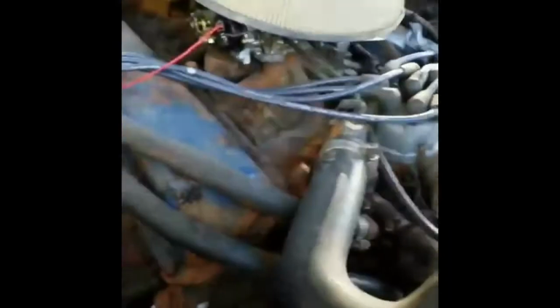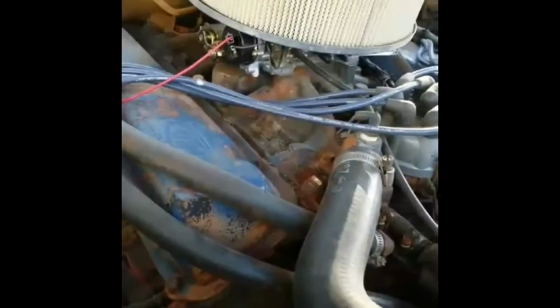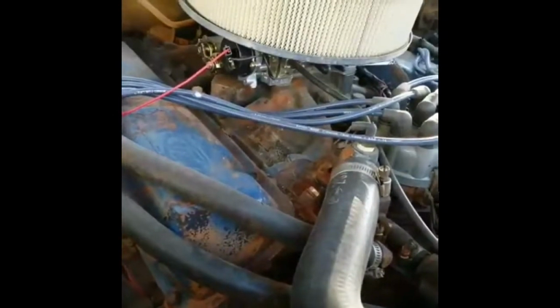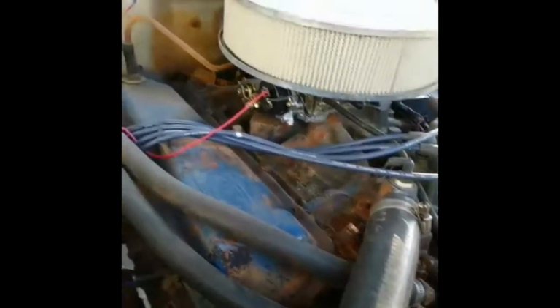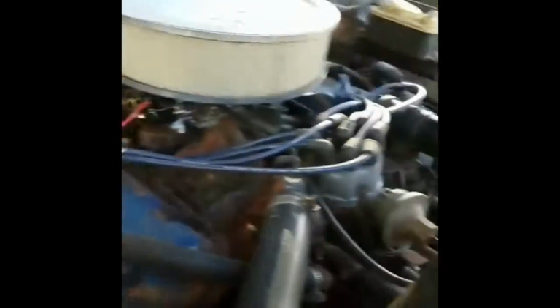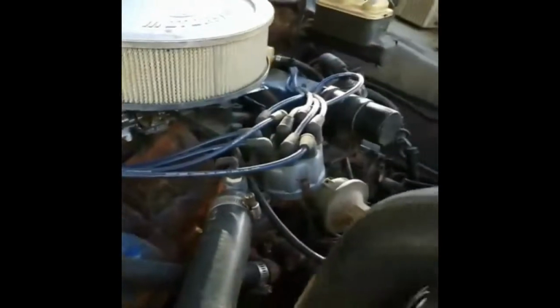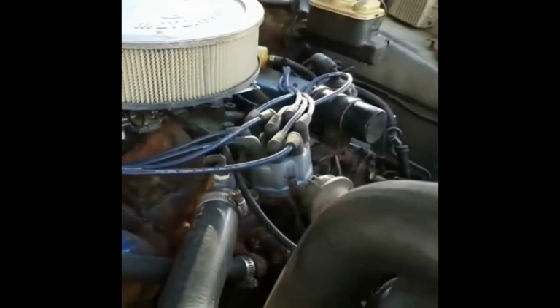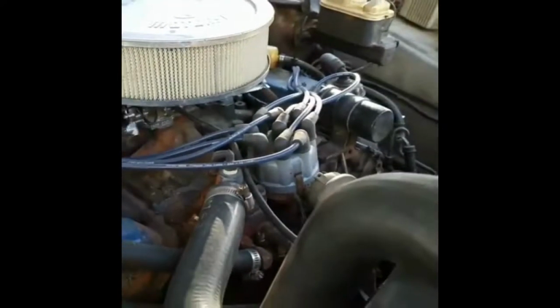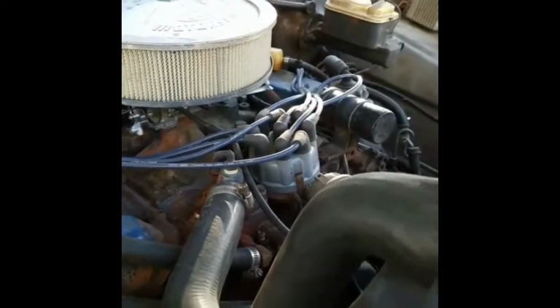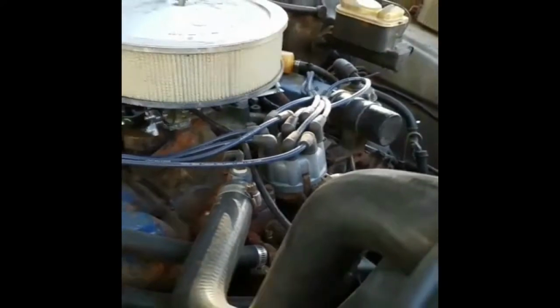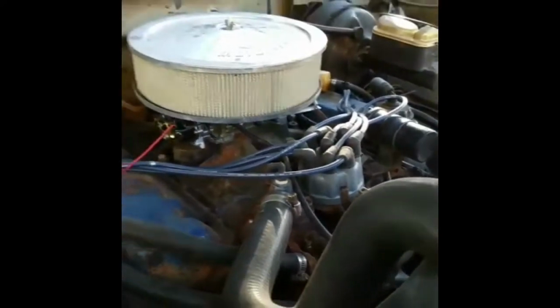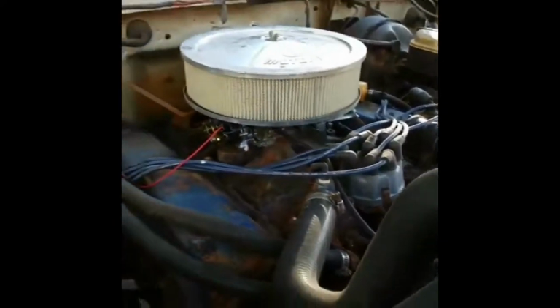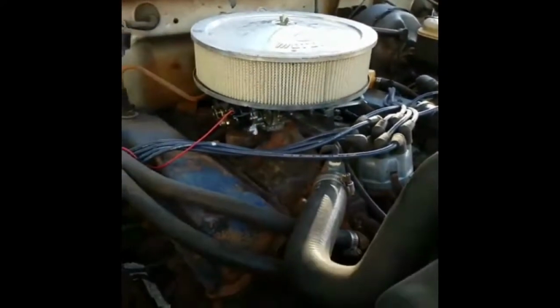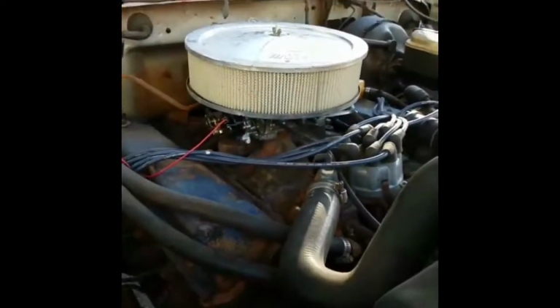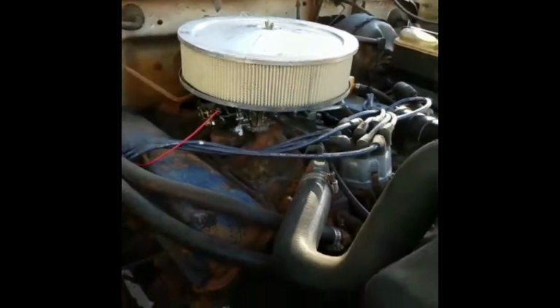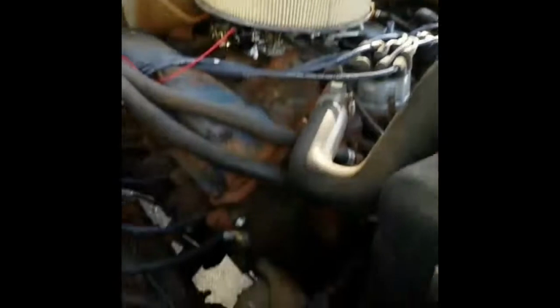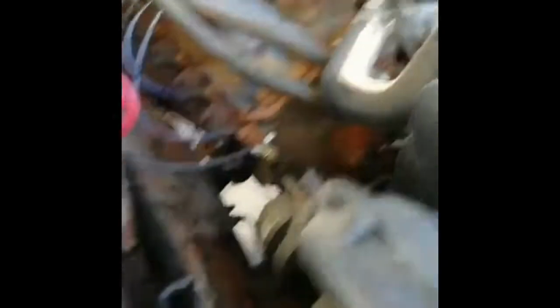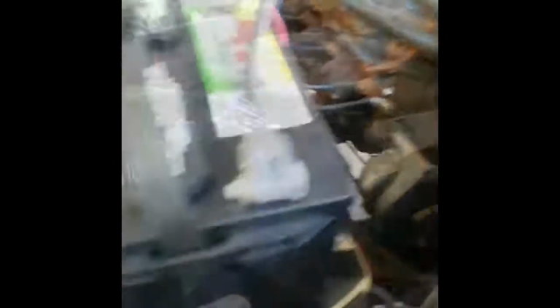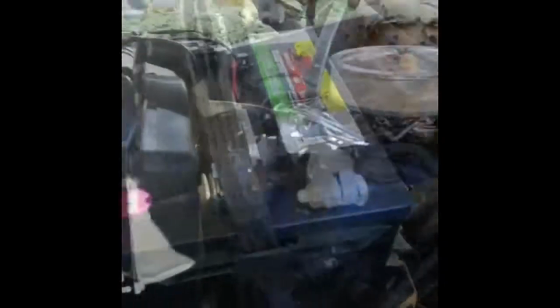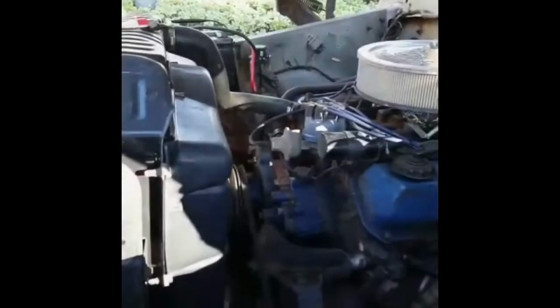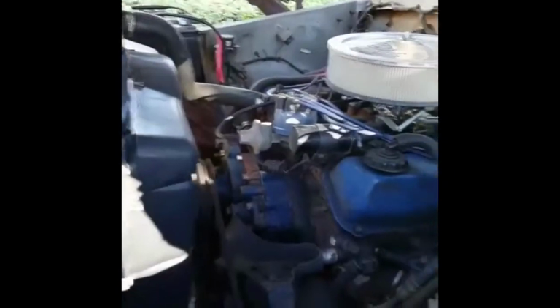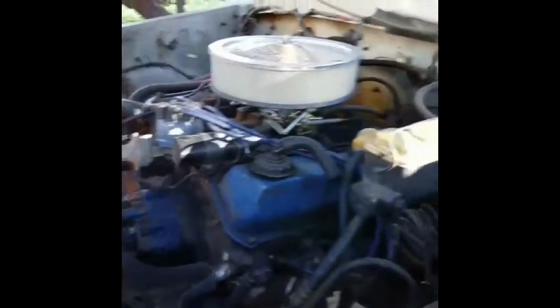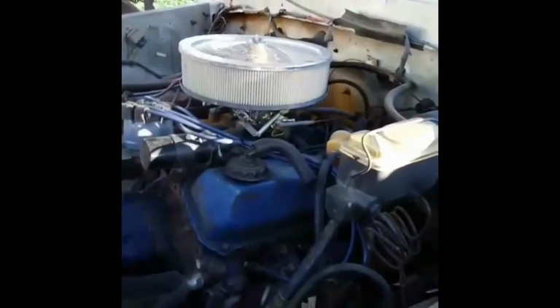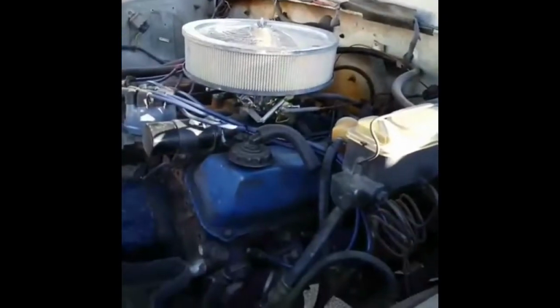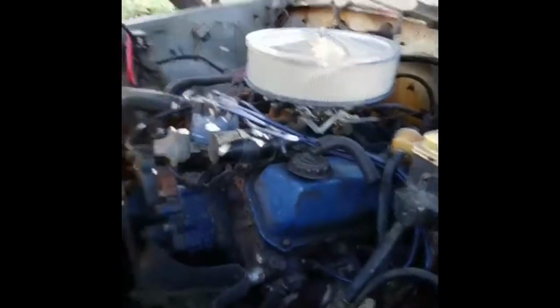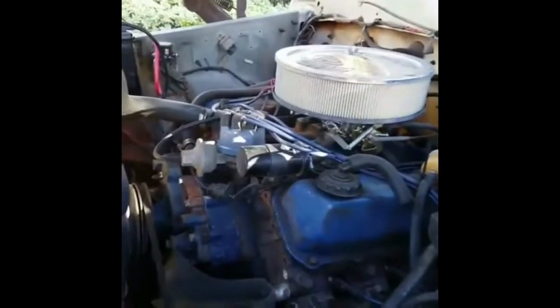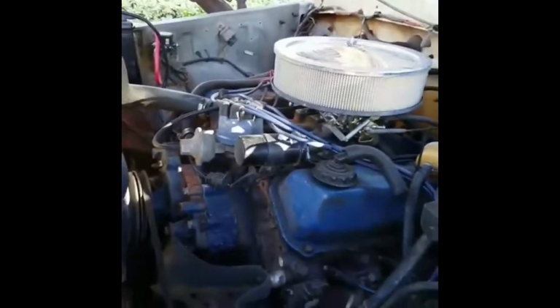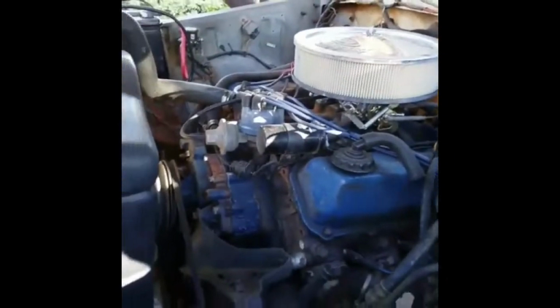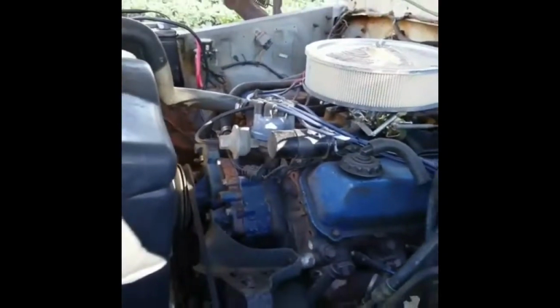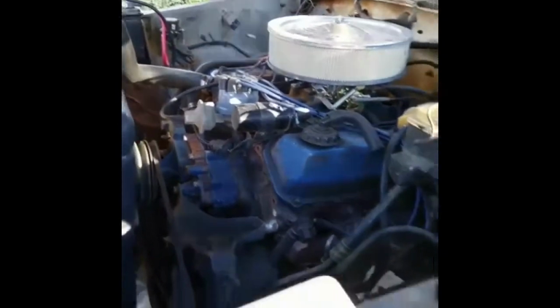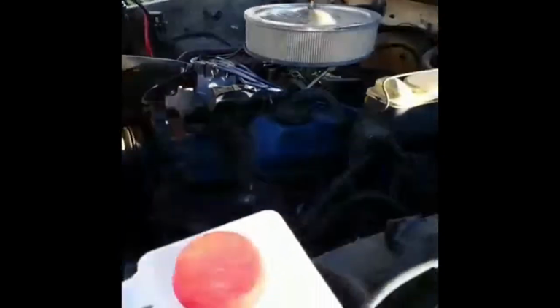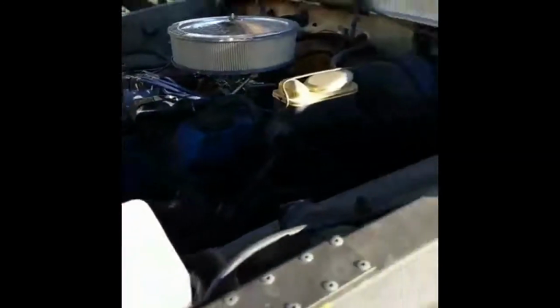New carburetor, tune up — it runs phenomenal. New battery. Now I'm going to start it up and show you how it sounds.